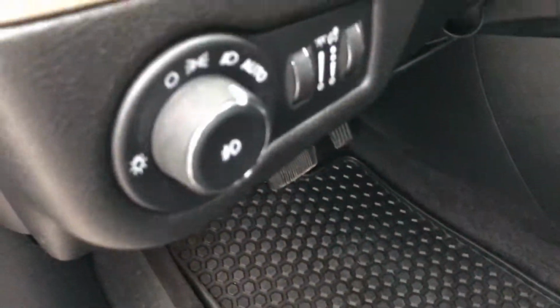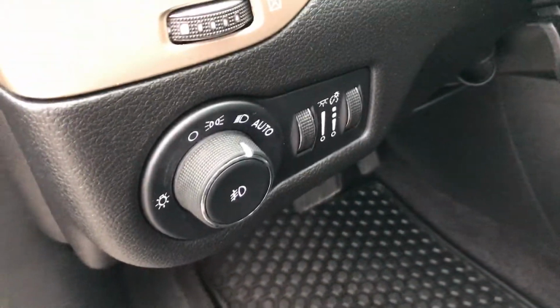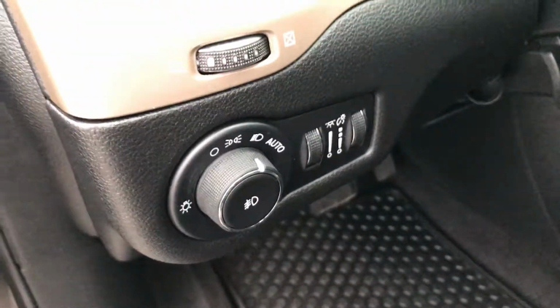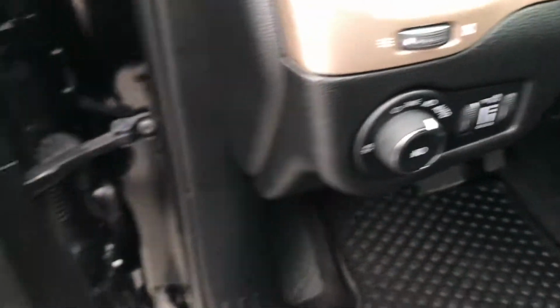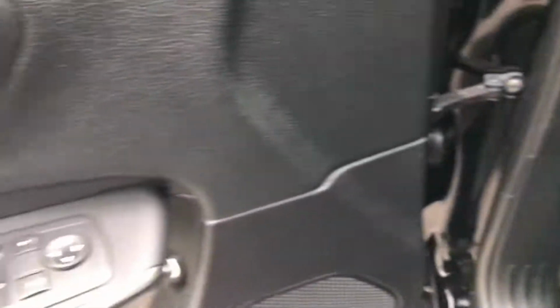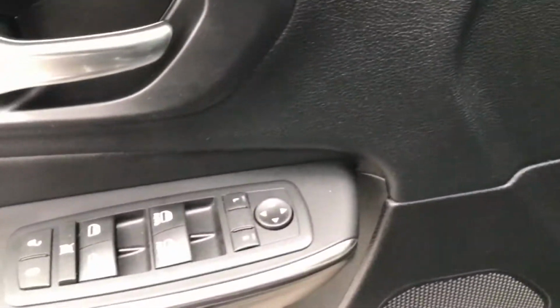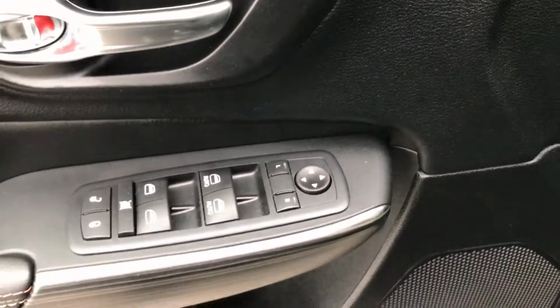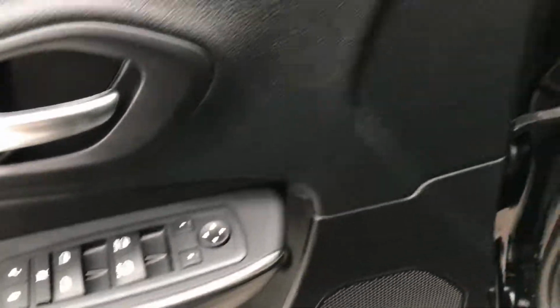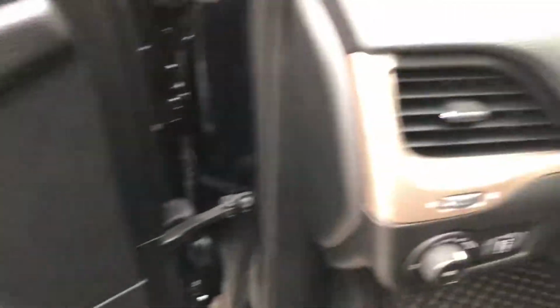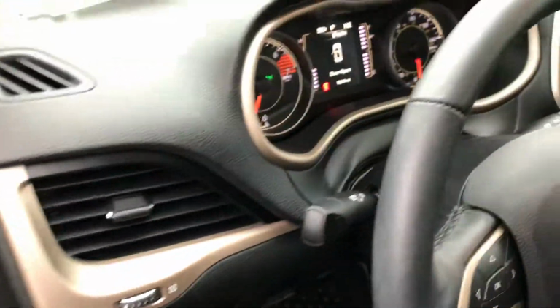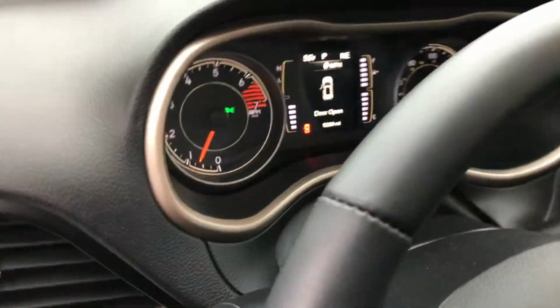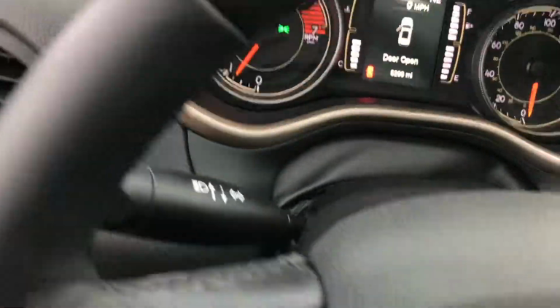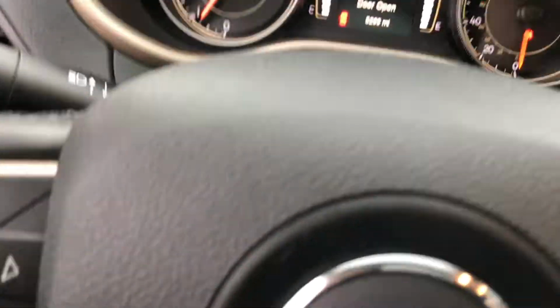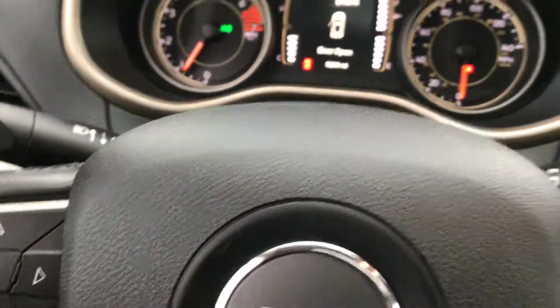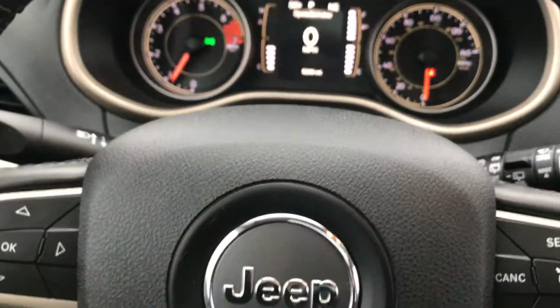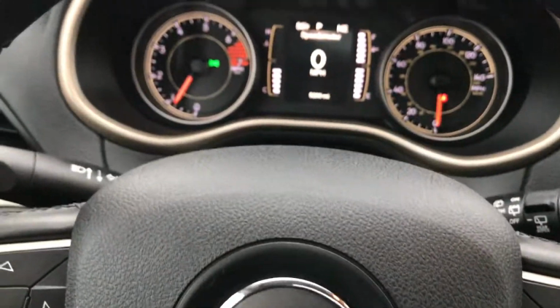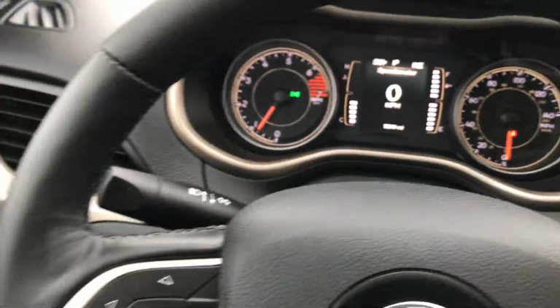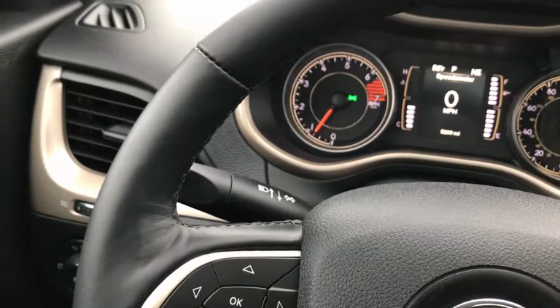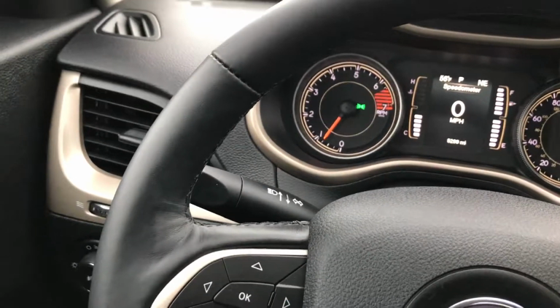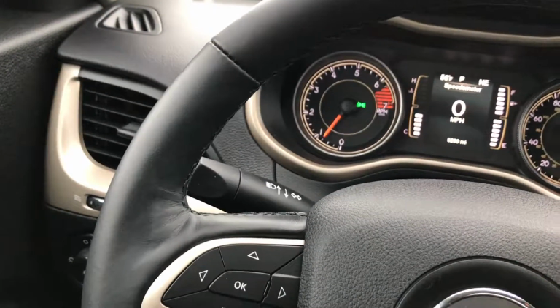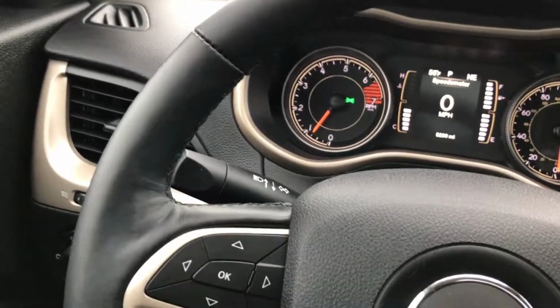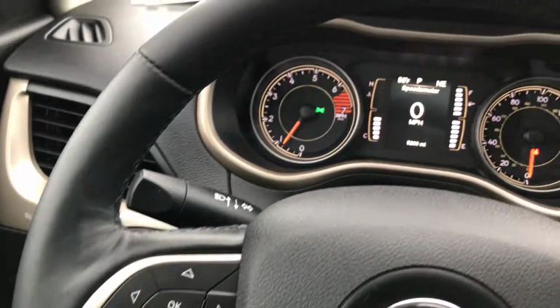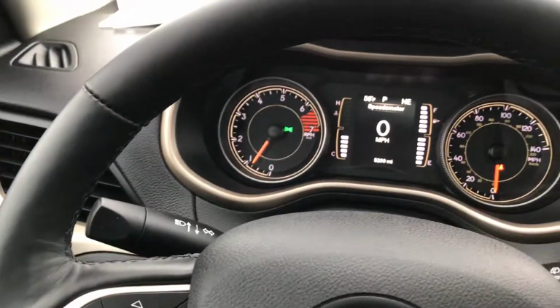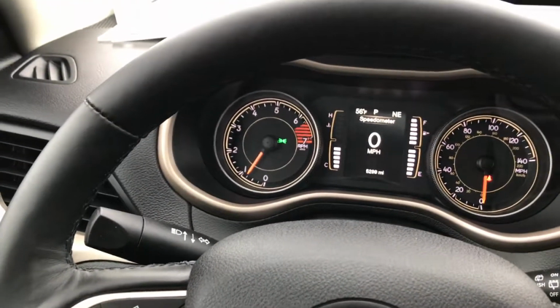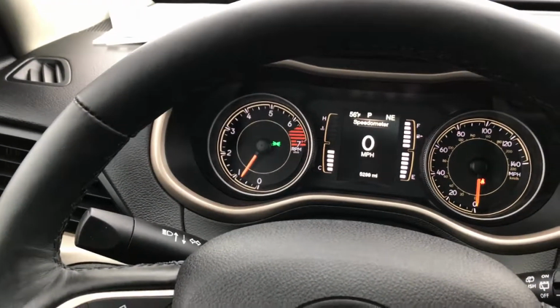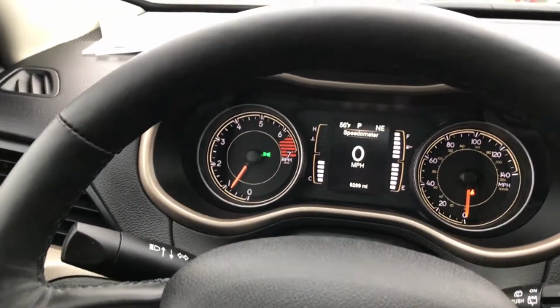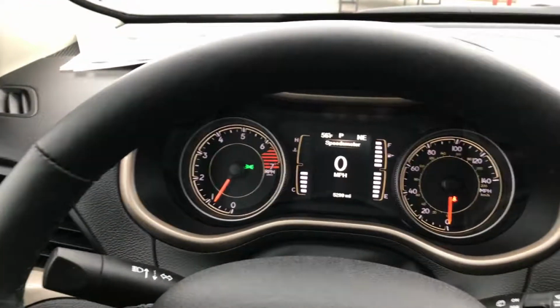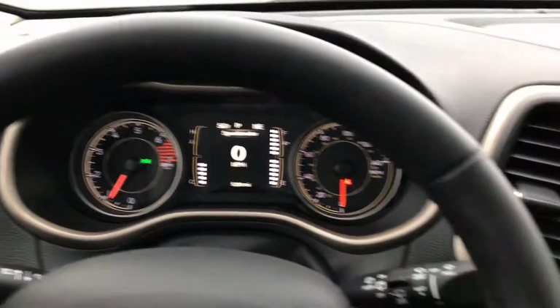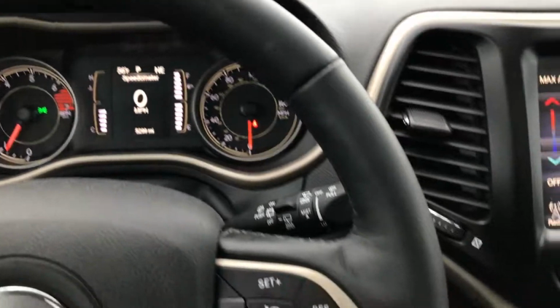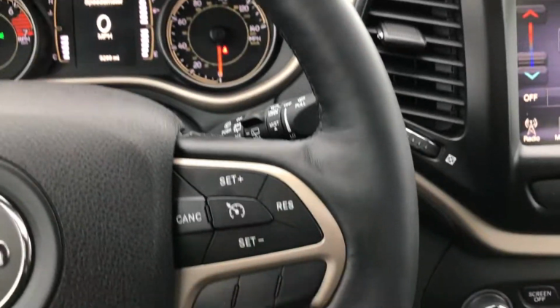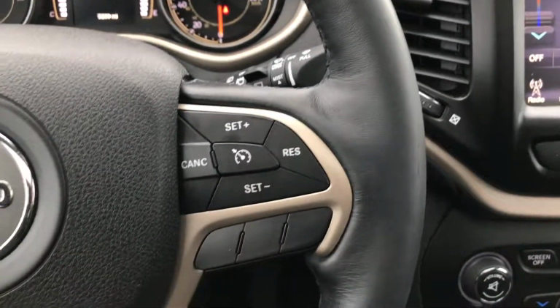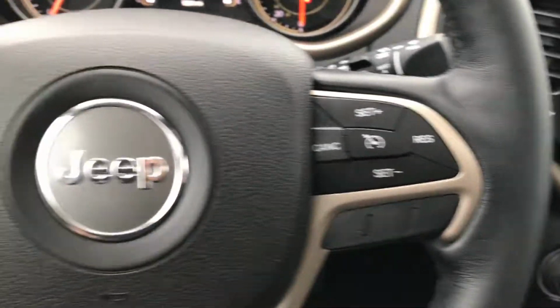You get auto headlamps, power windows, power locks, and heated mirrors. You get a leather-wrapped, heated steering wheel, and the steering wheel is in excellent condition.